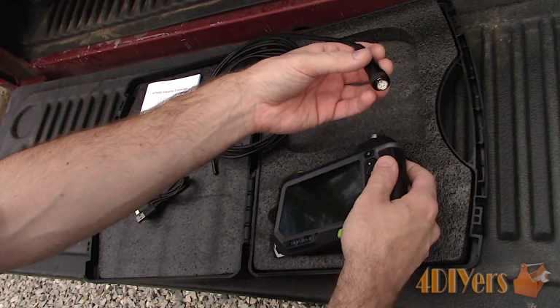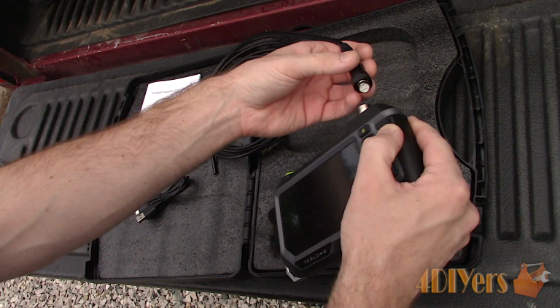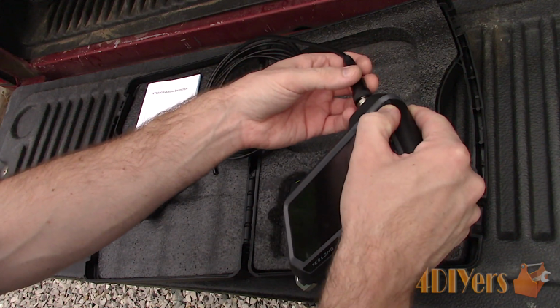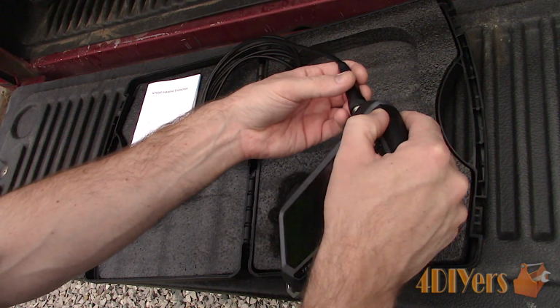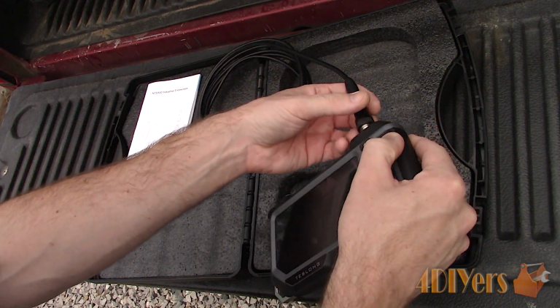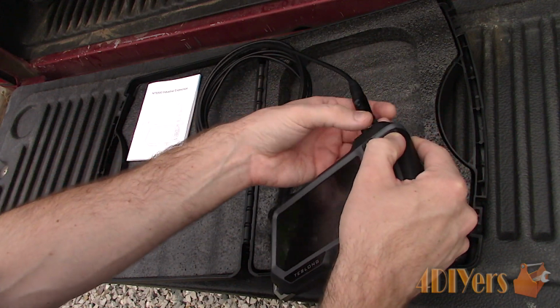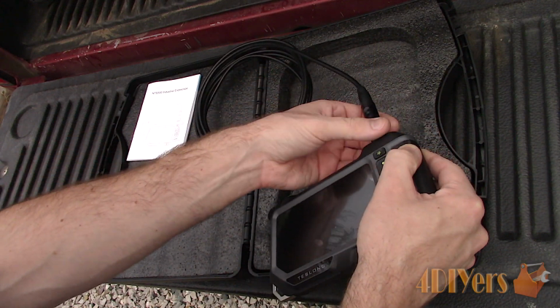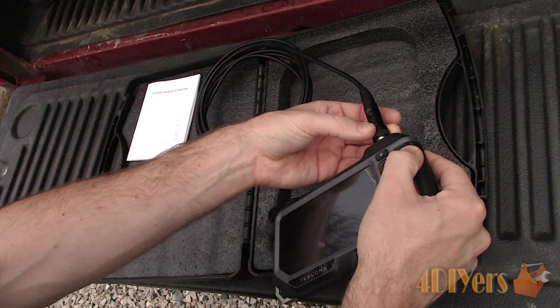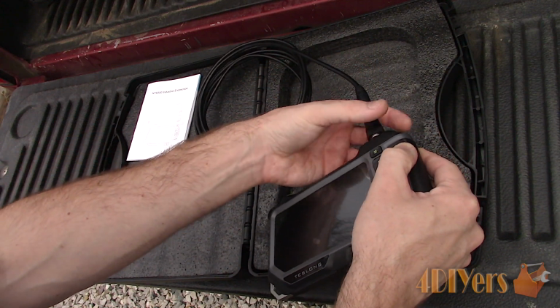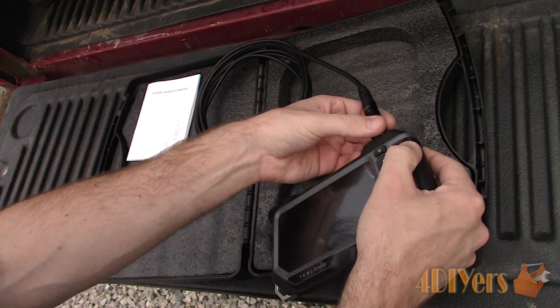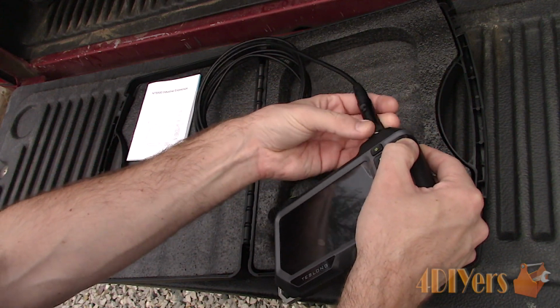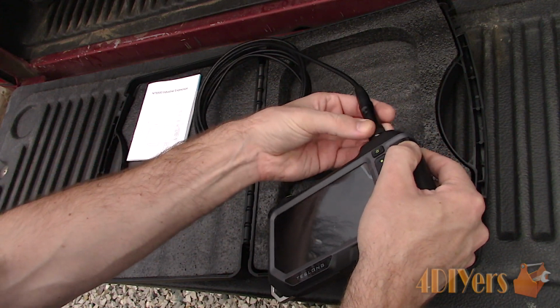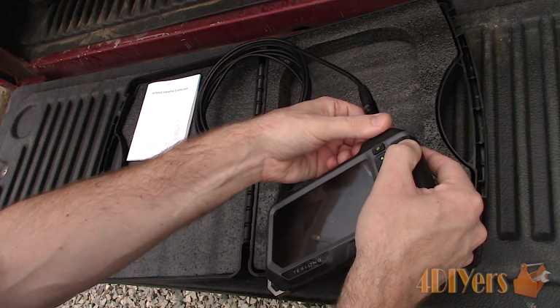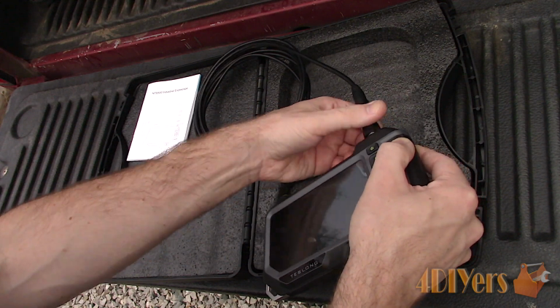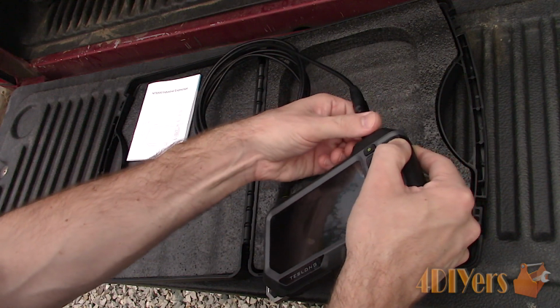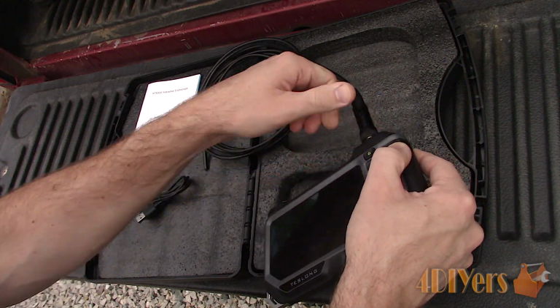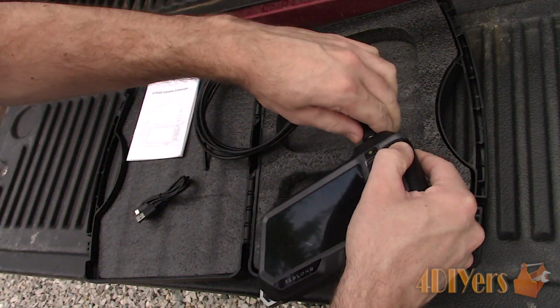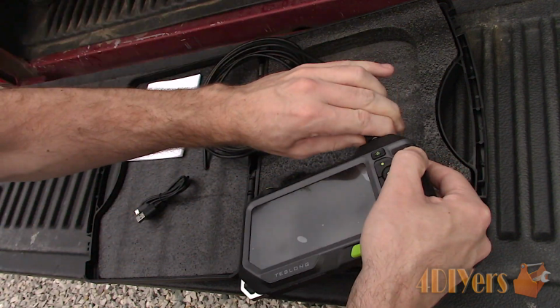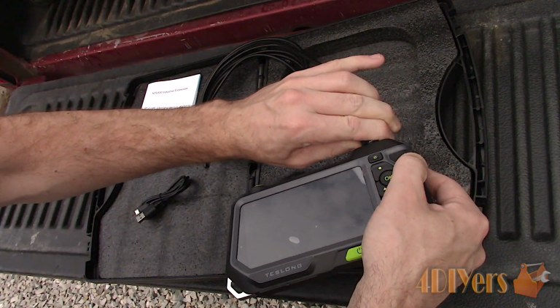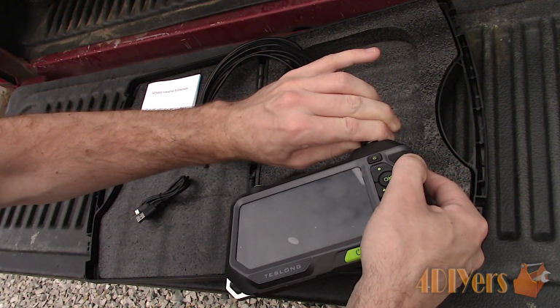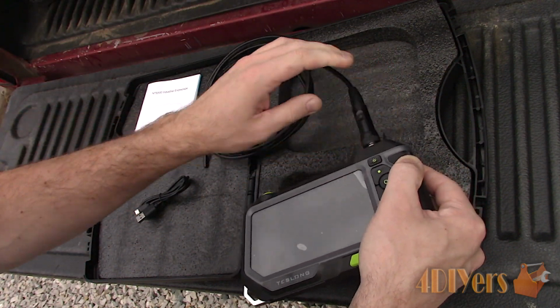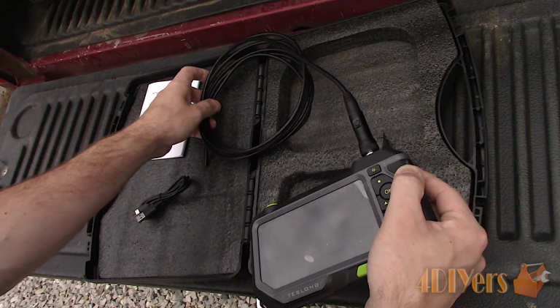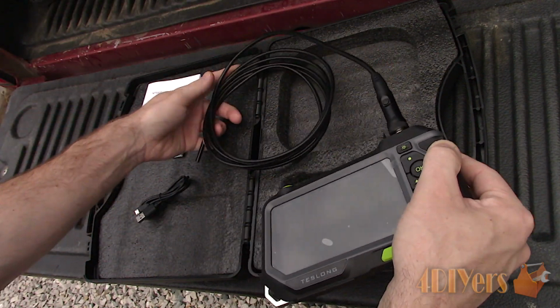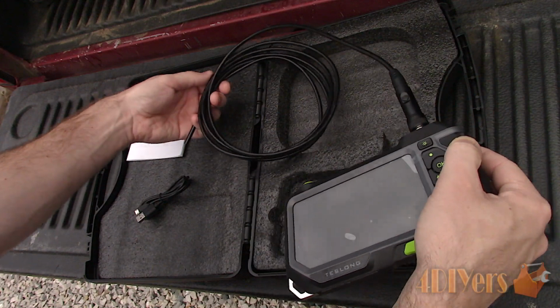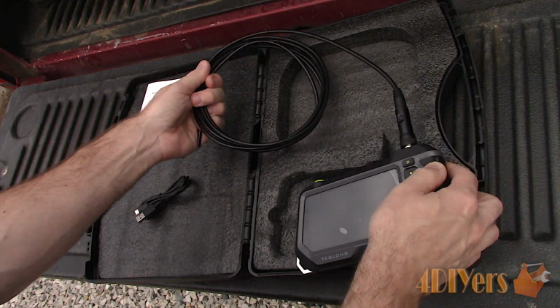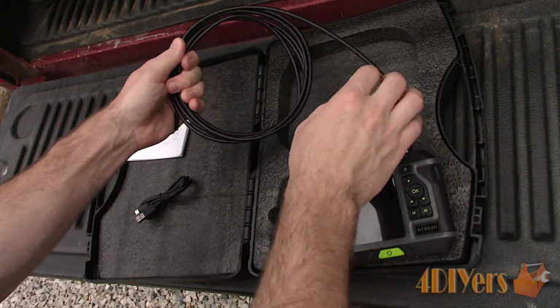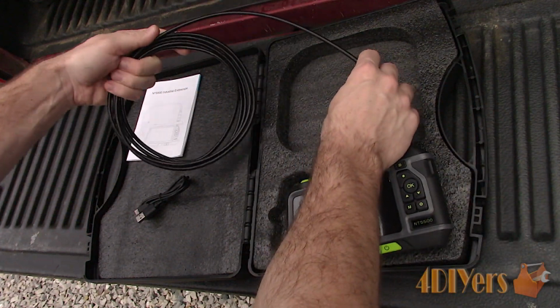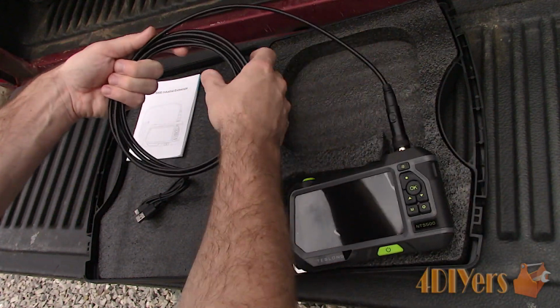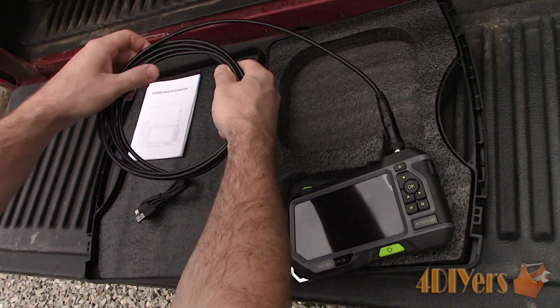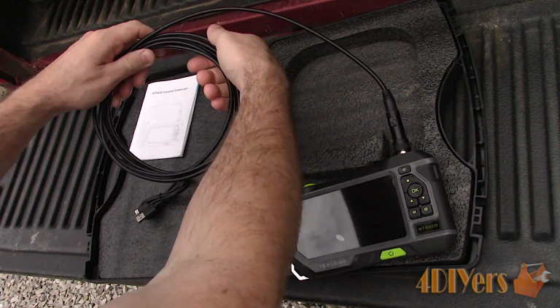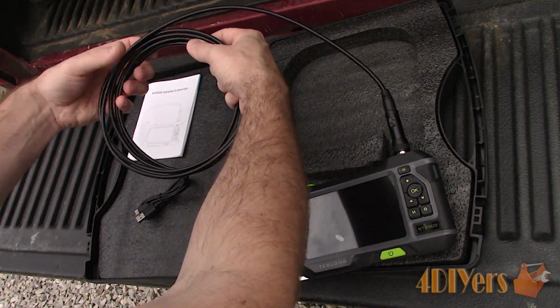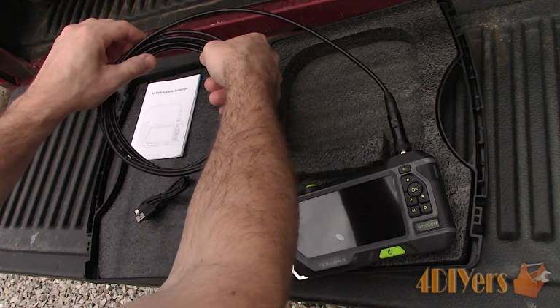The camera is equipped with a 3500 milliamp lithium-ion battery. Also included is the USB charging cable. The camera cable is available in two lengths: one is 1 meter or about 3 feet, and the other is 3 meters or about 10 feet.